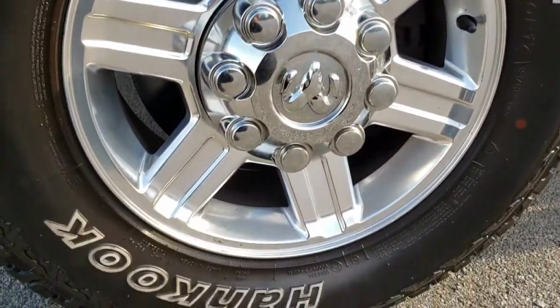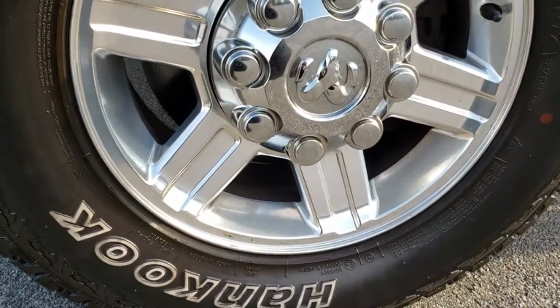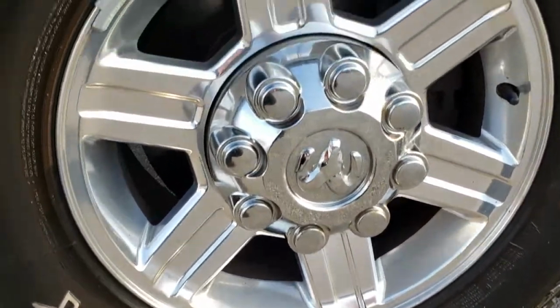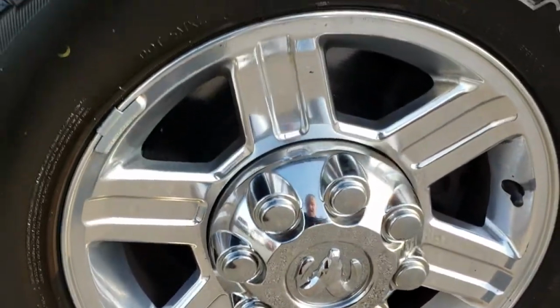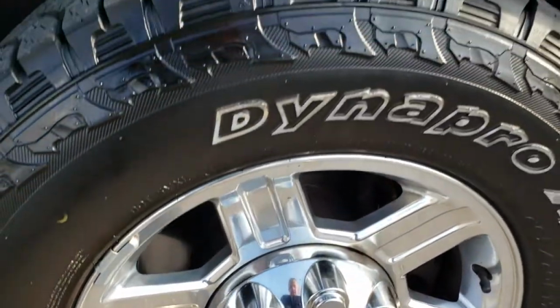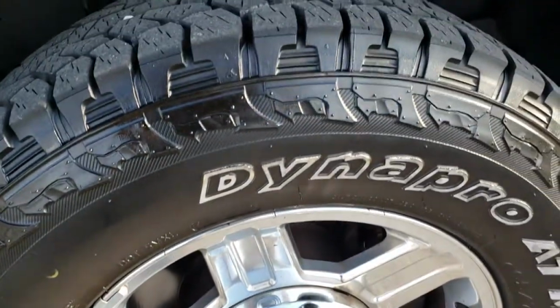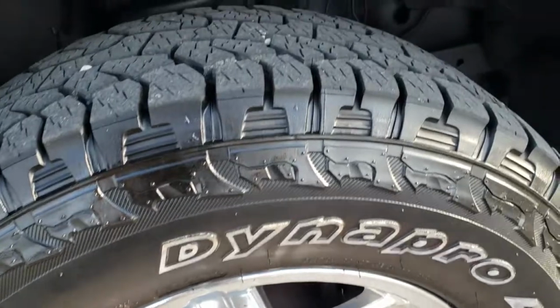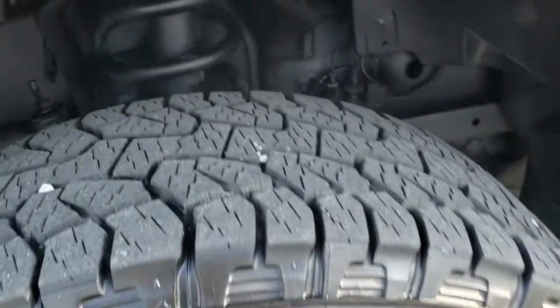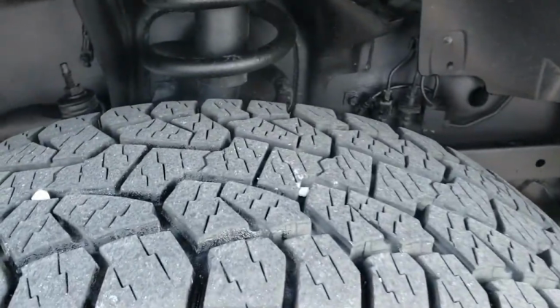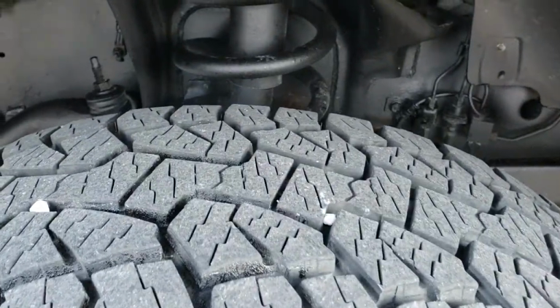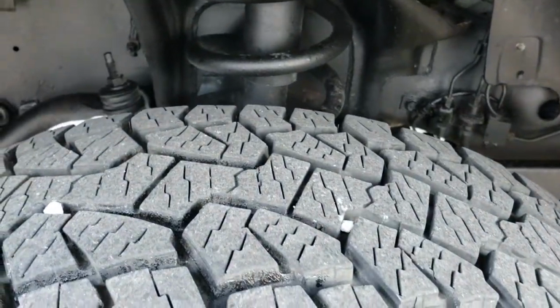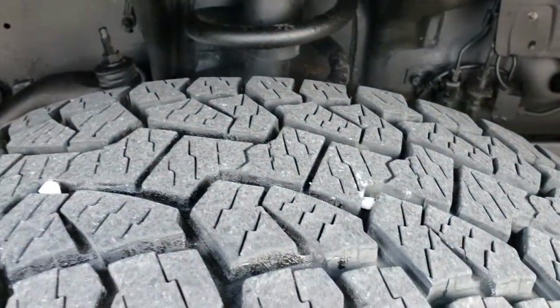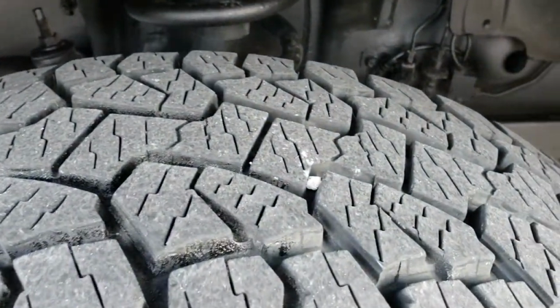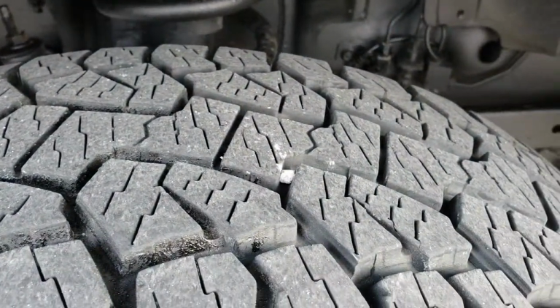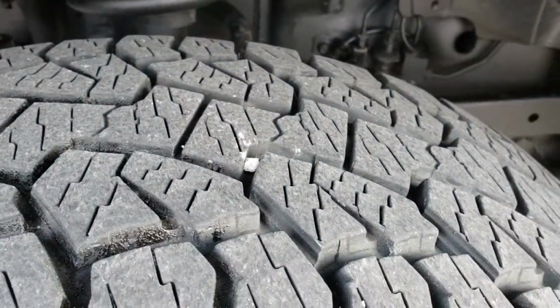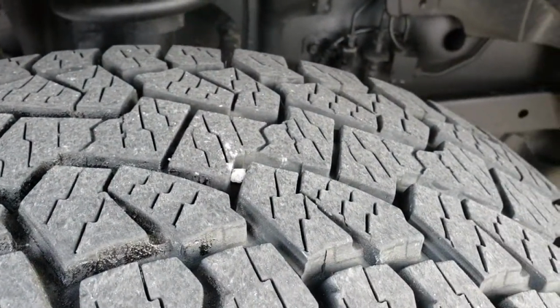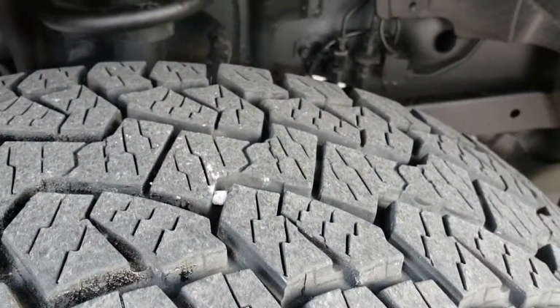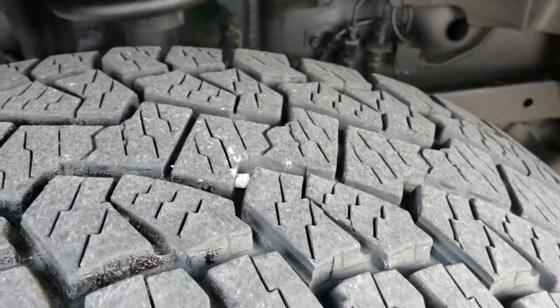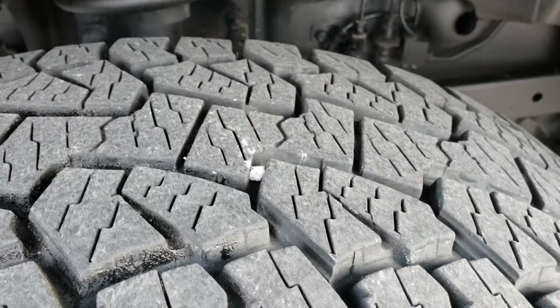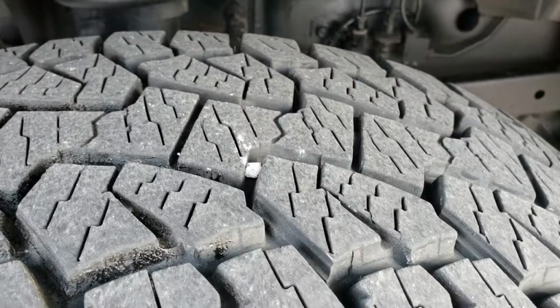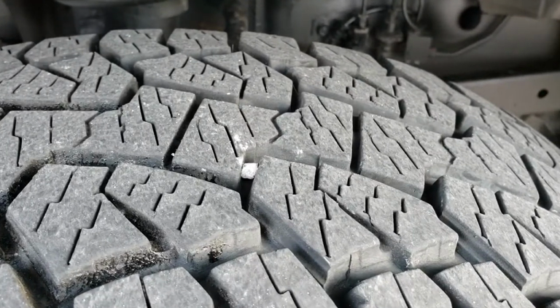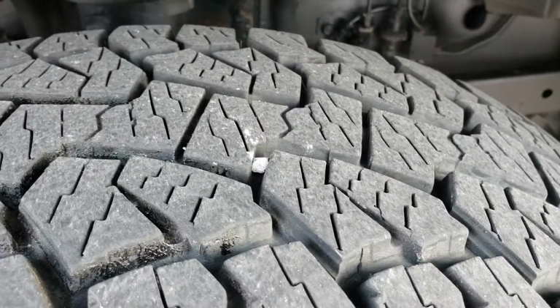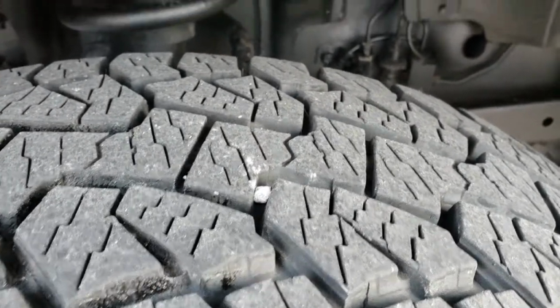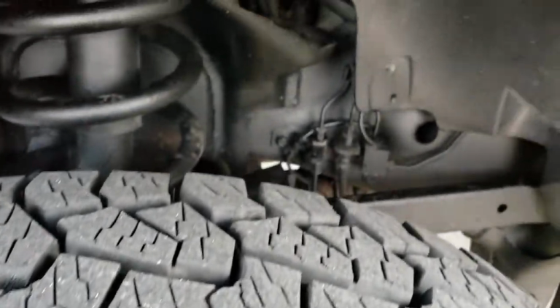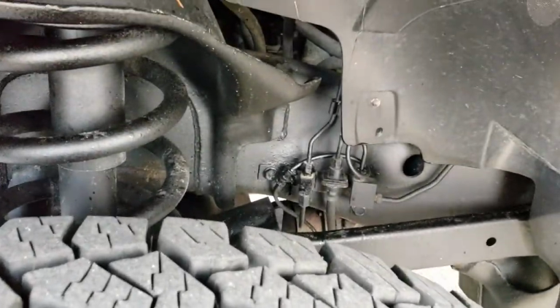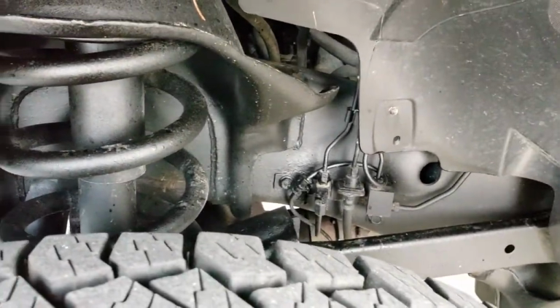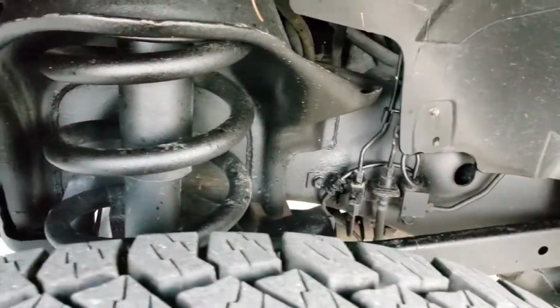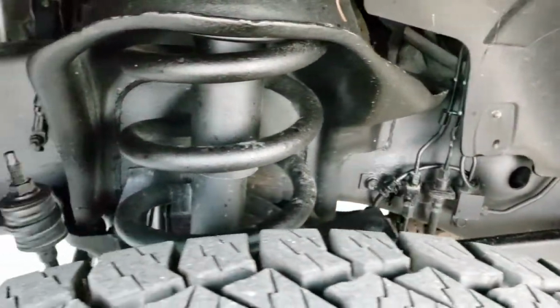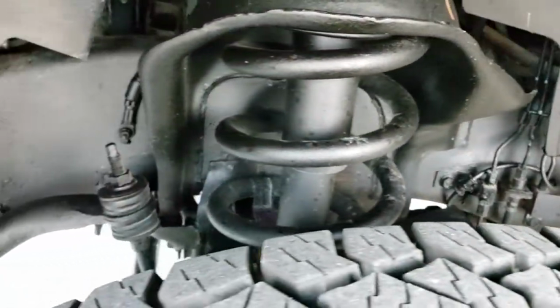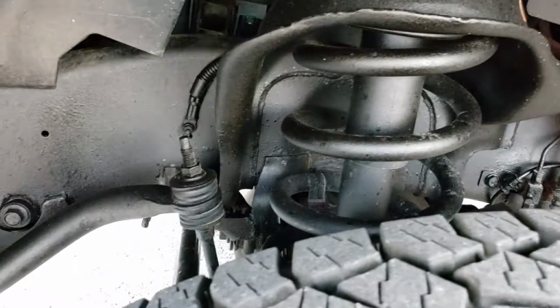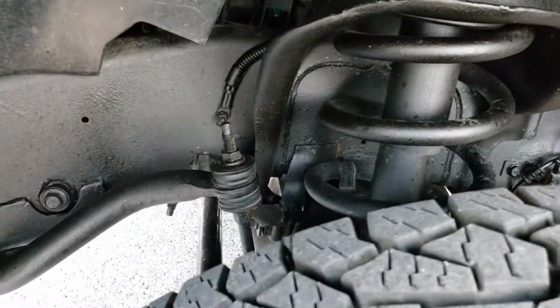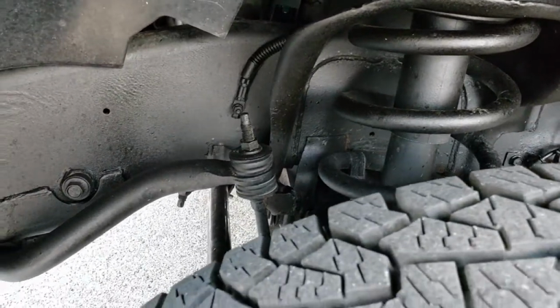Polished aluminum rims. Hankook Dyna Pro LT265/70R17 tires. These tires have right around 70 to 80 percent of the tread left. Frame and underbody is really nice on this truck.